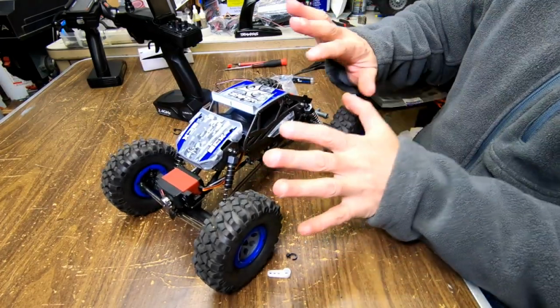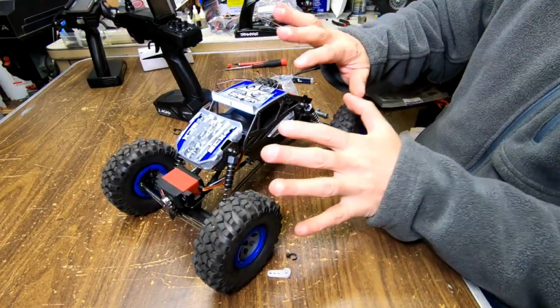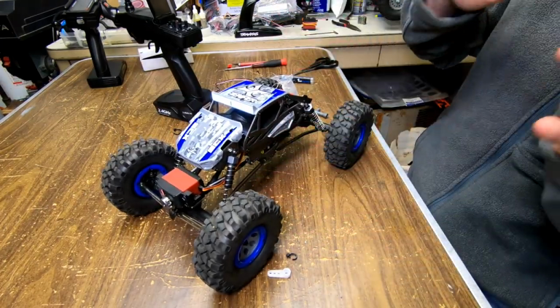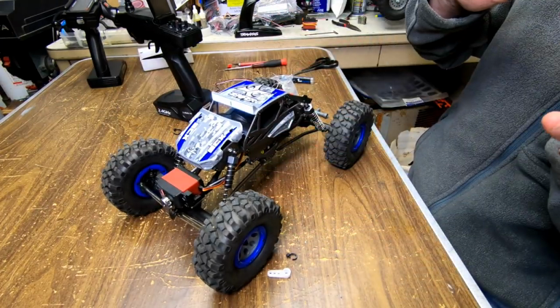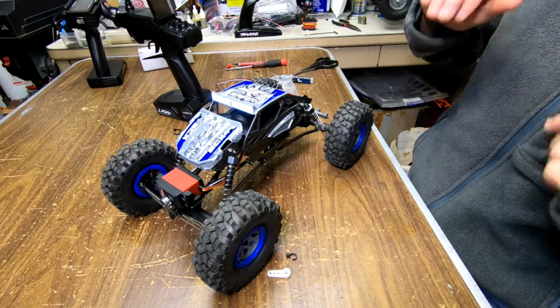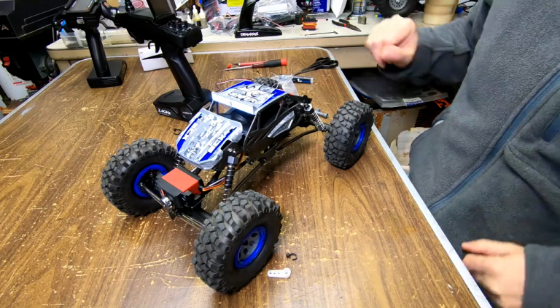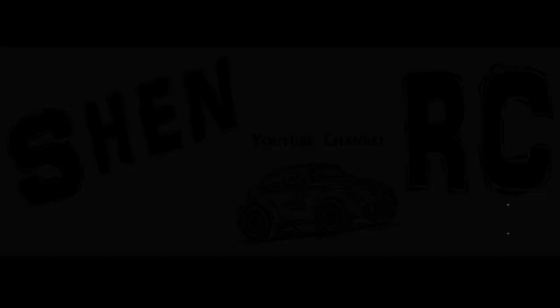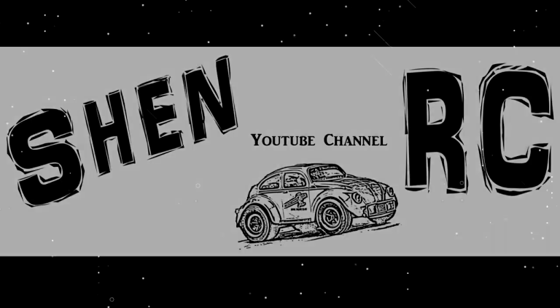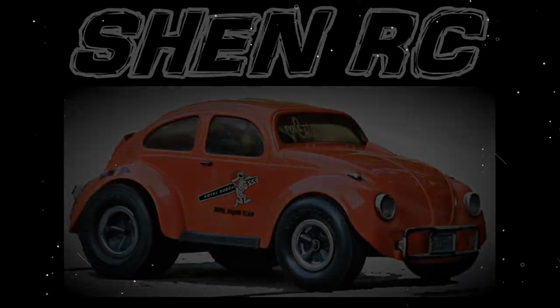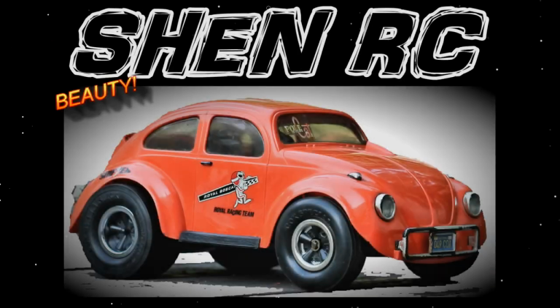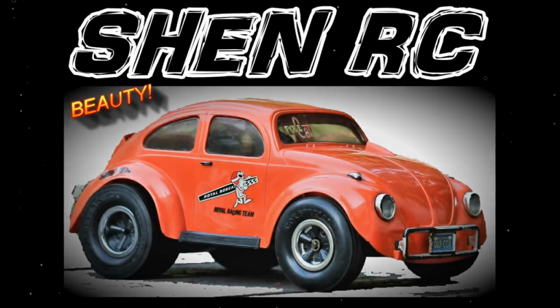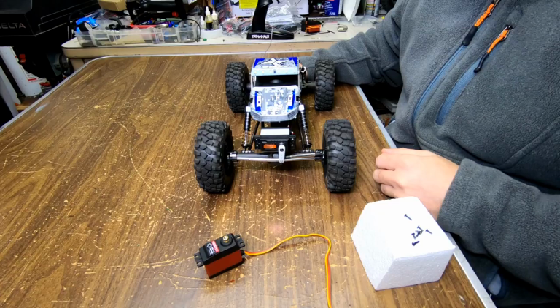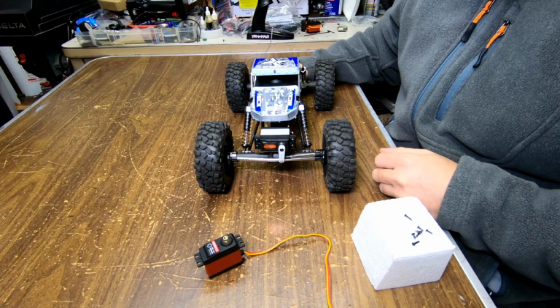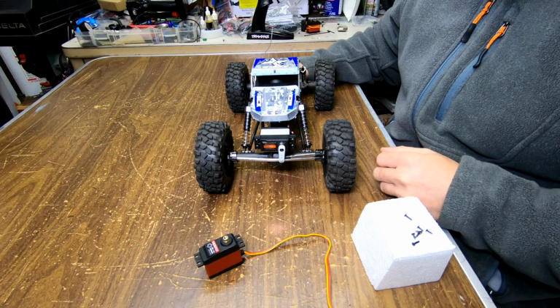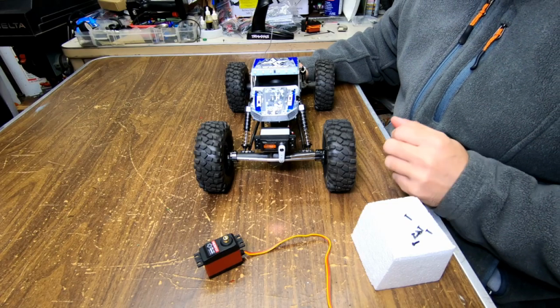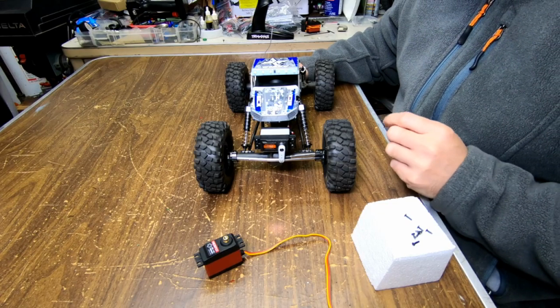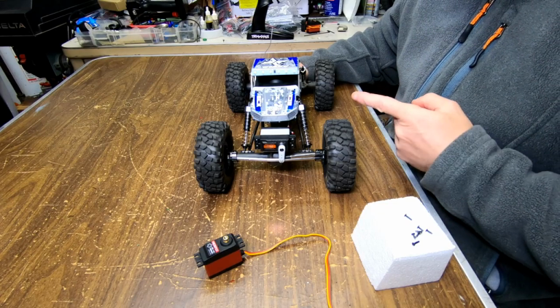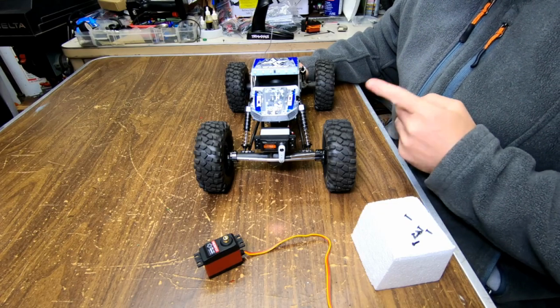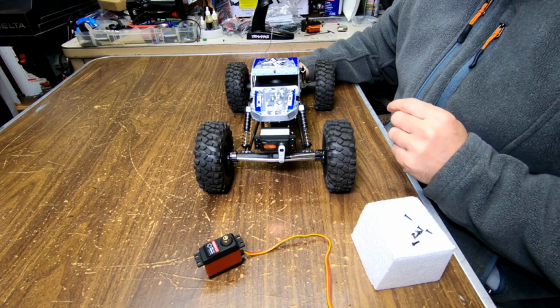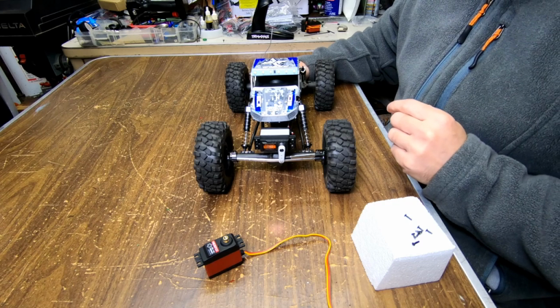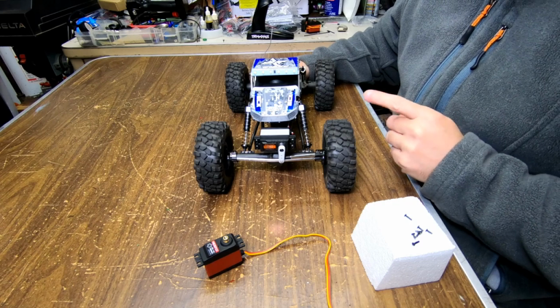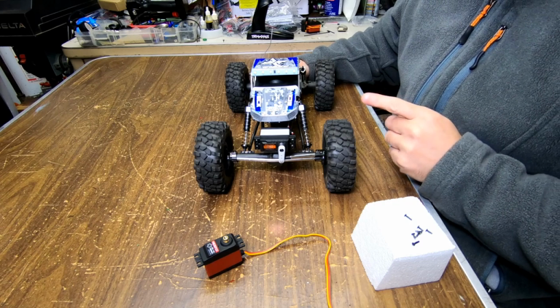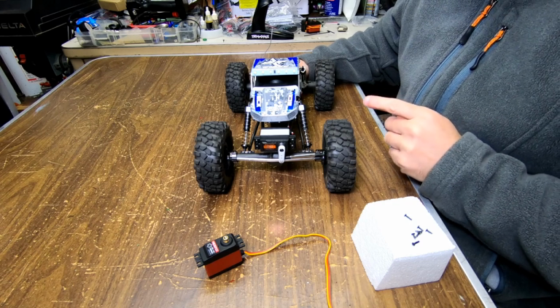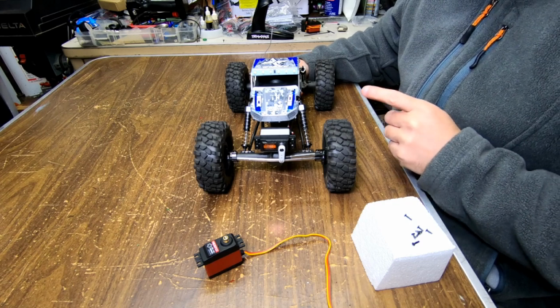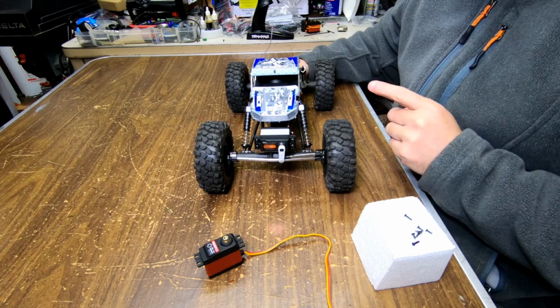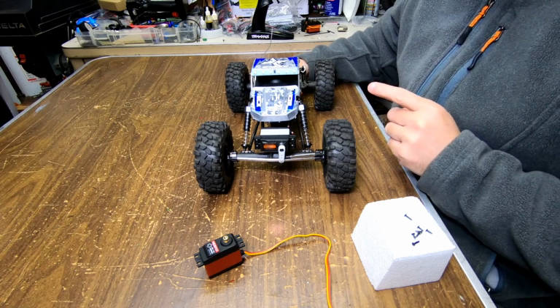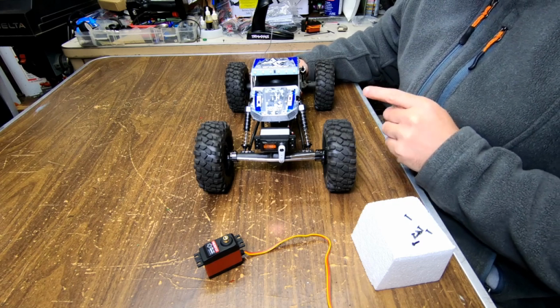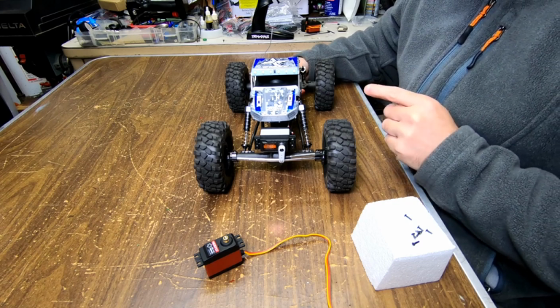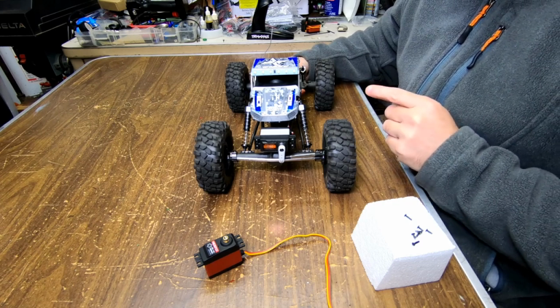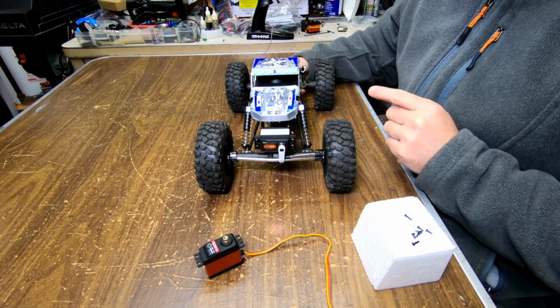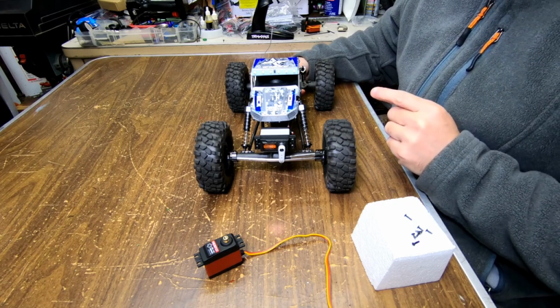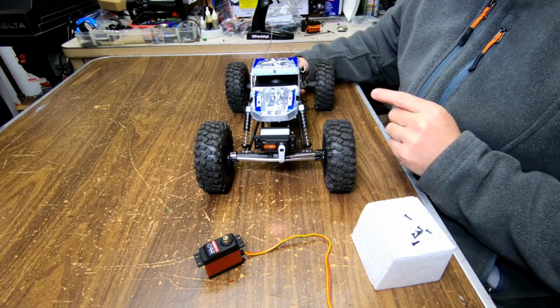Beauty! Steve here, GenRC, and today I'm going to show you guys how to put a new servo in your ECX Temper Gen 2.